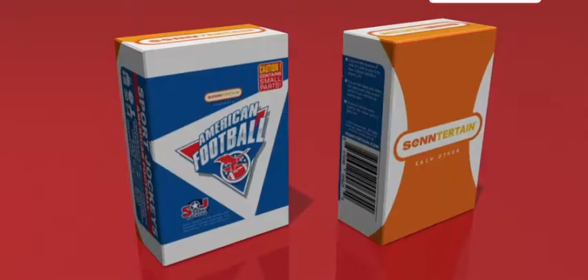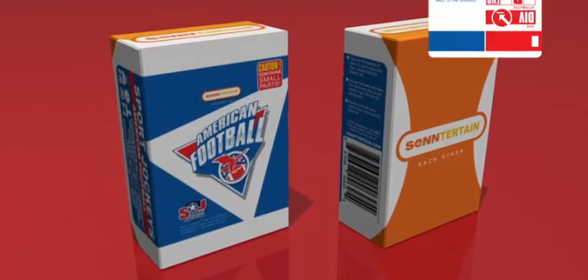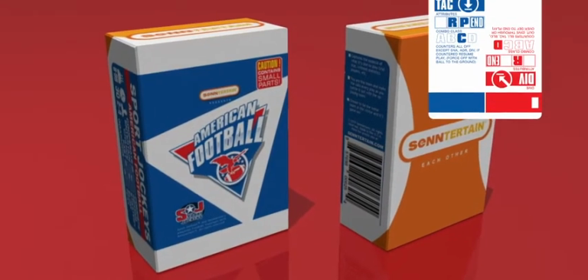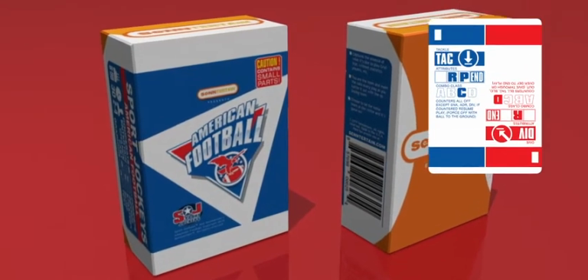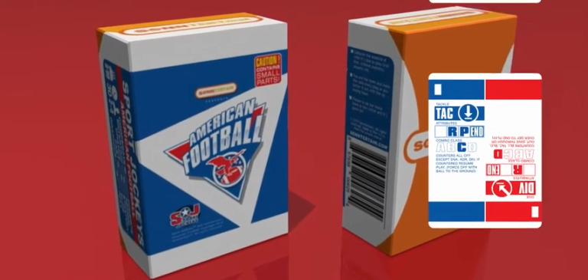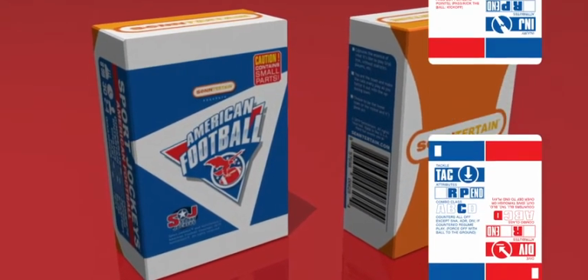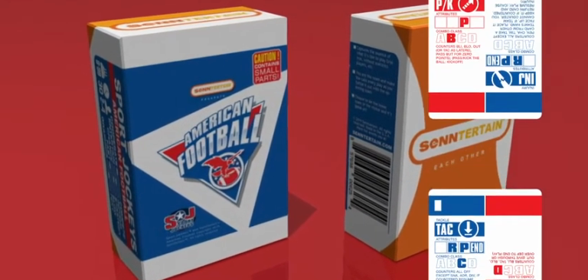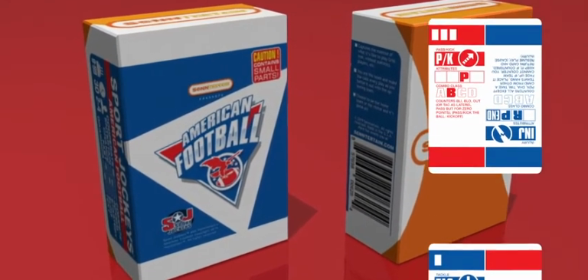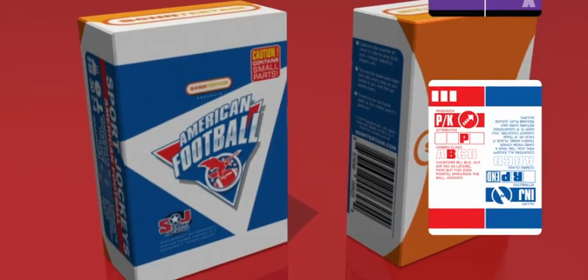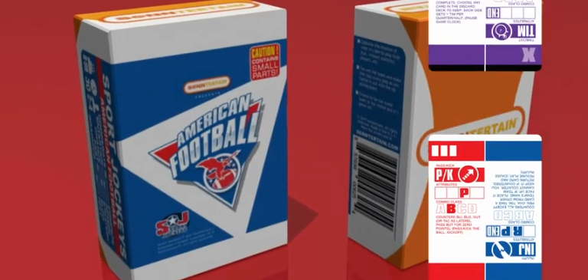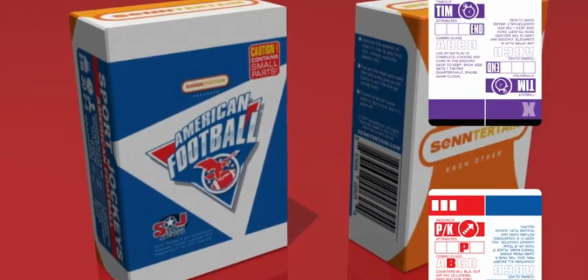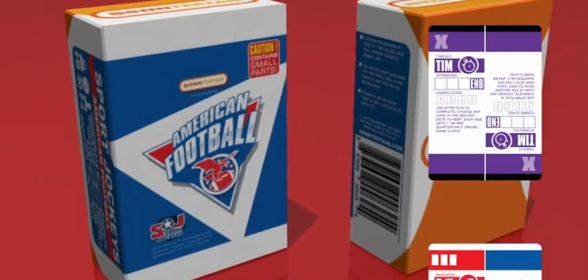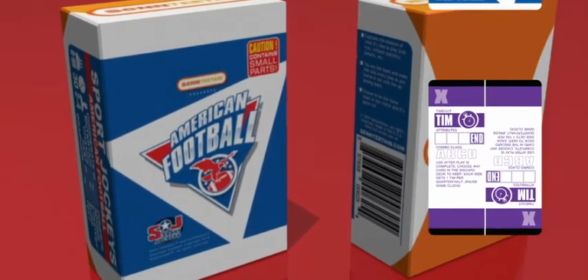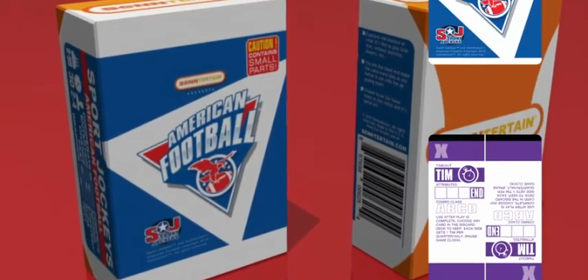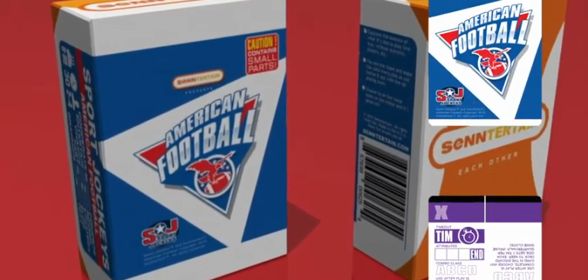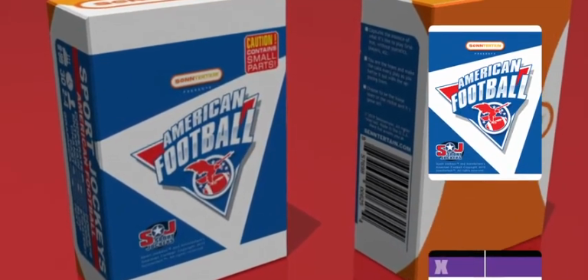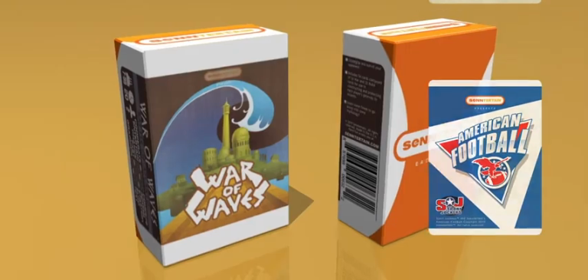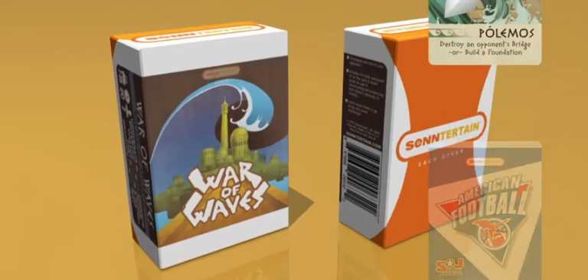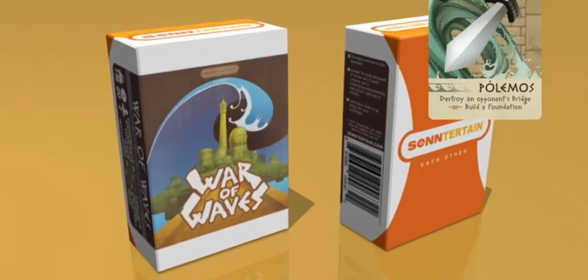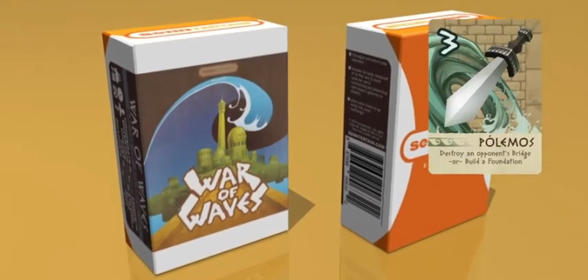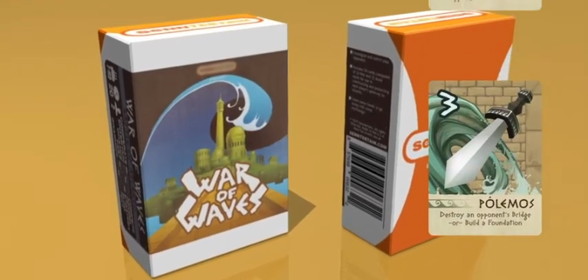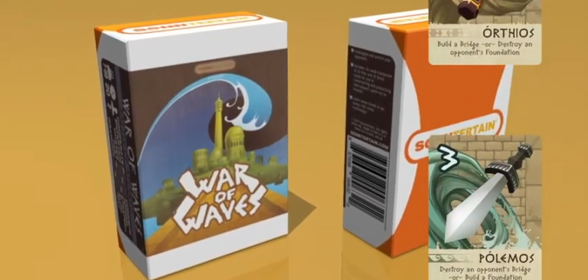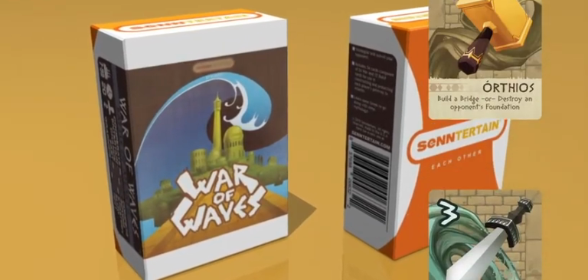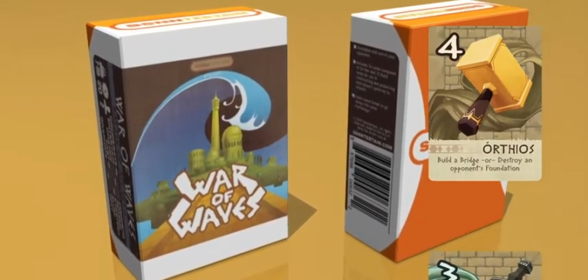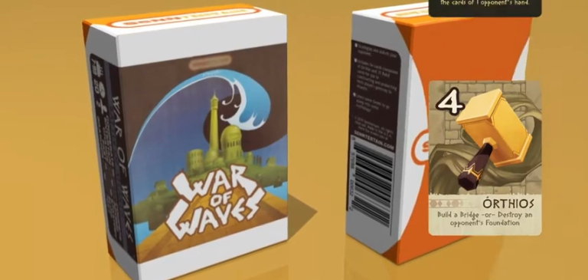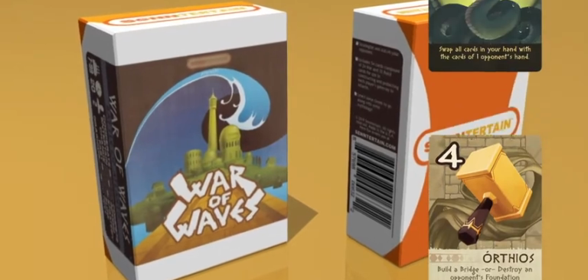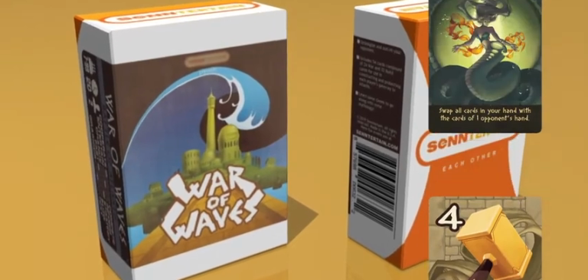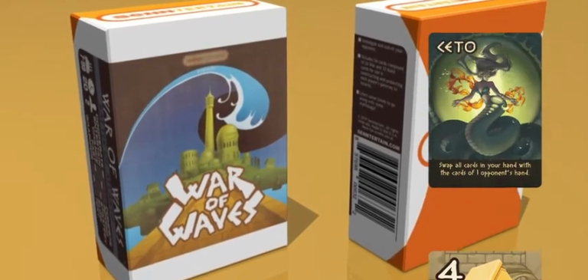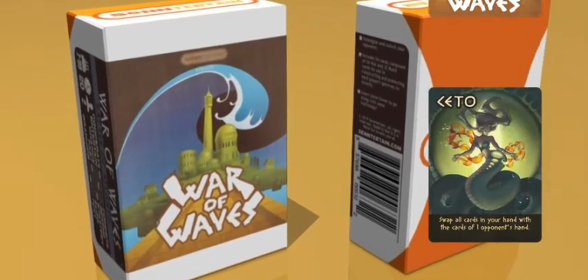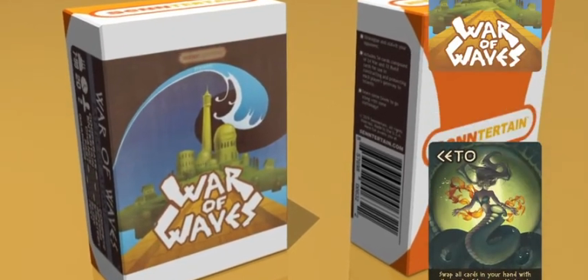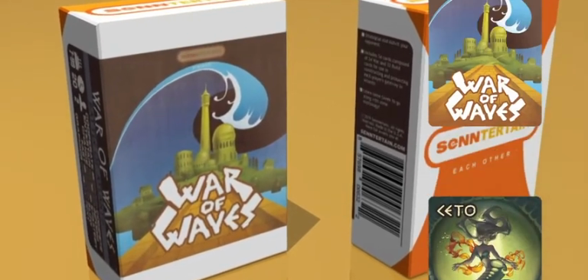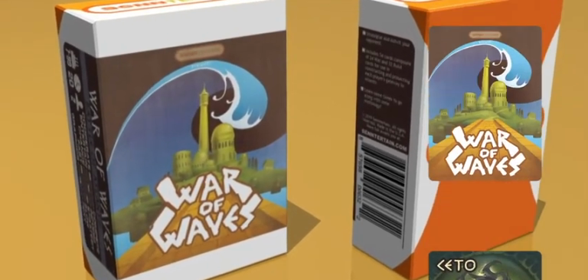Sports Yockey's American Football captures the essence of playing the game of gridiron football. War of Waves is a Greek mythology game where you're battling to be the first to build a bridge and gate to Atlantis.